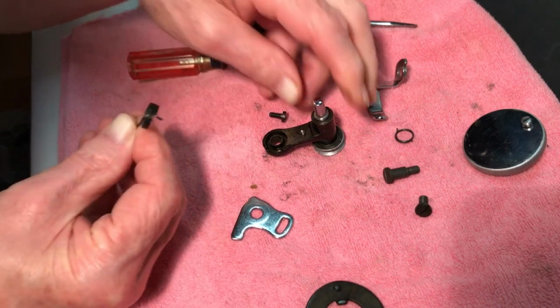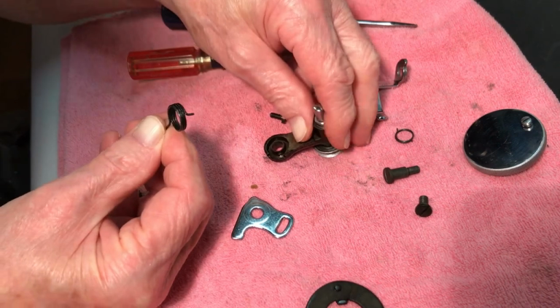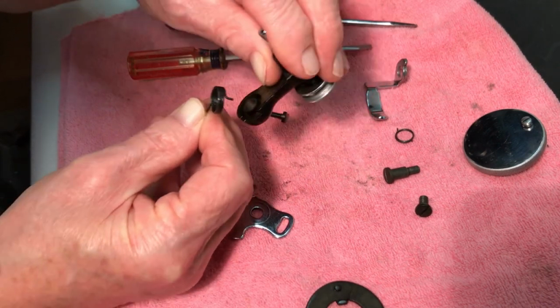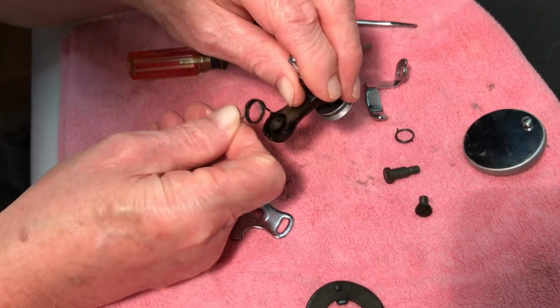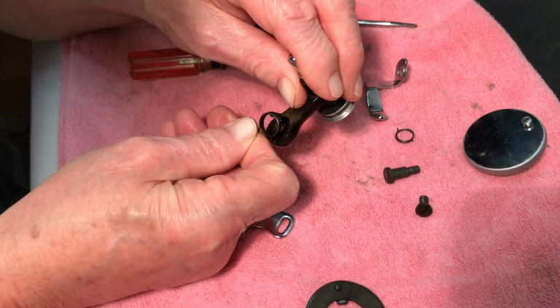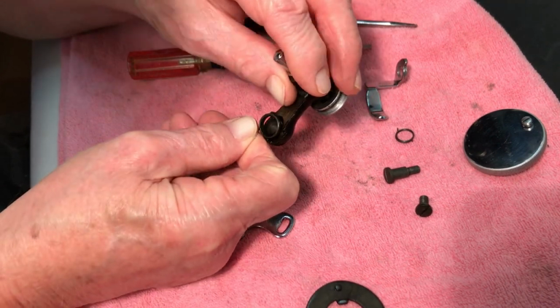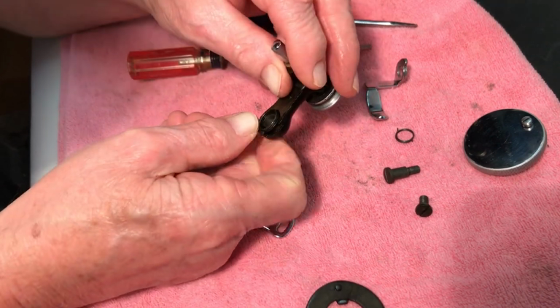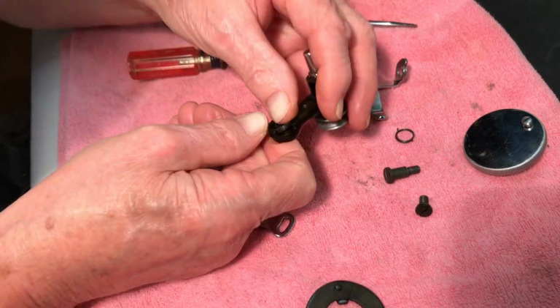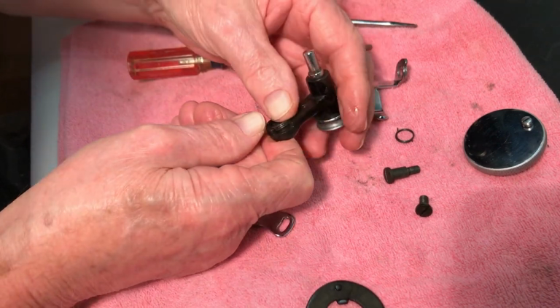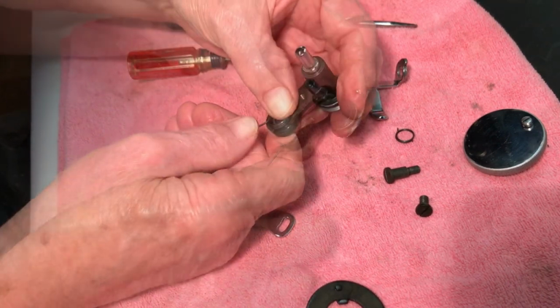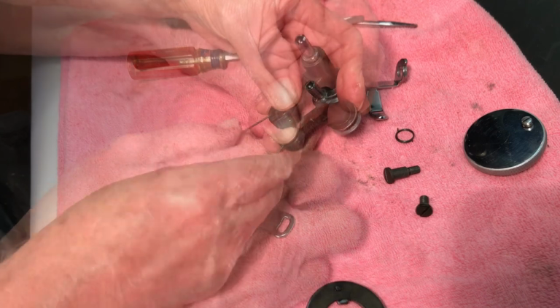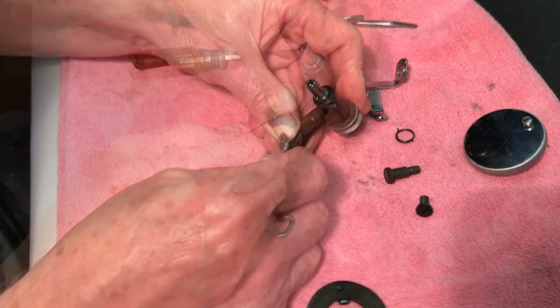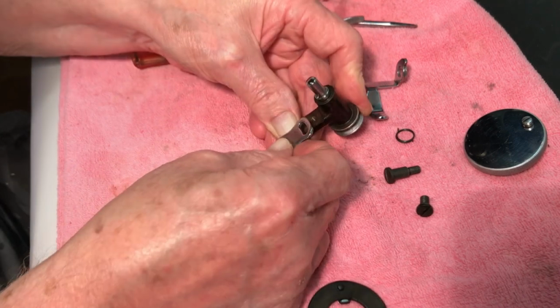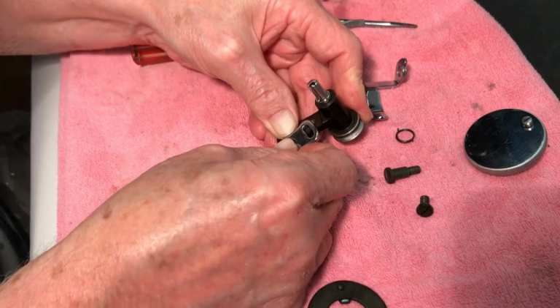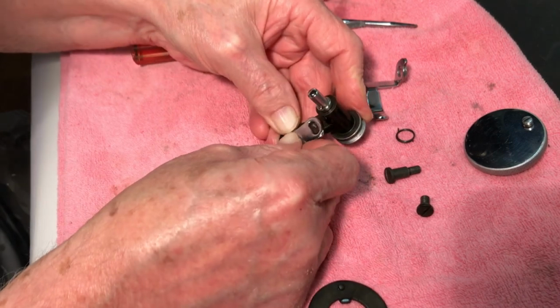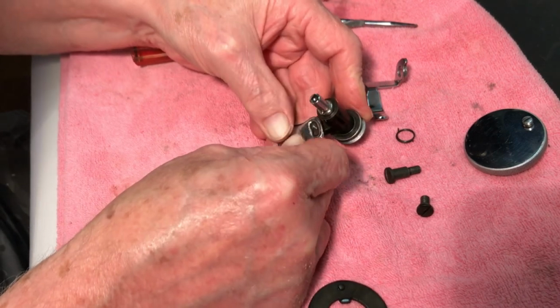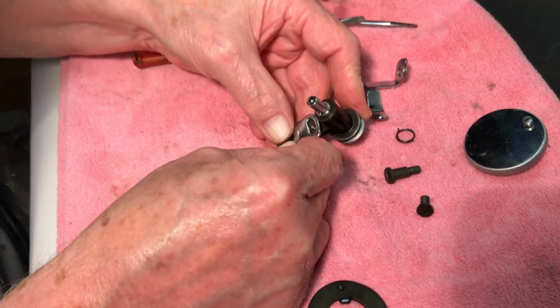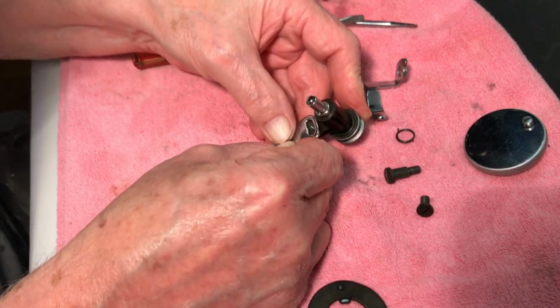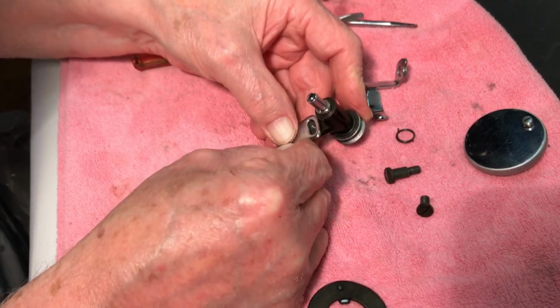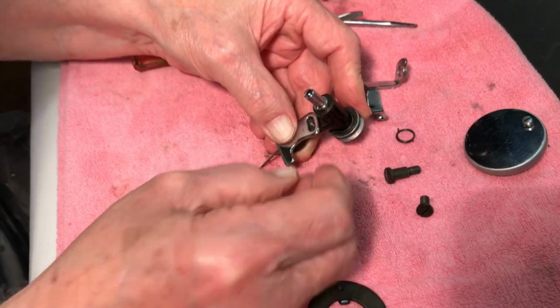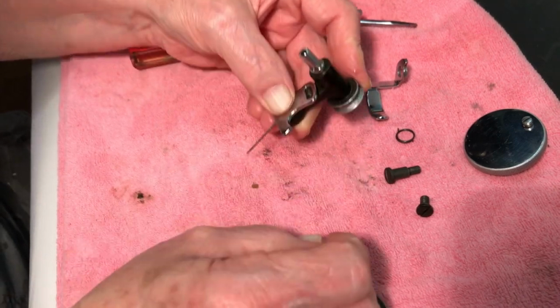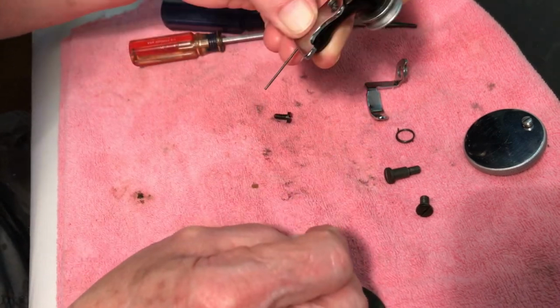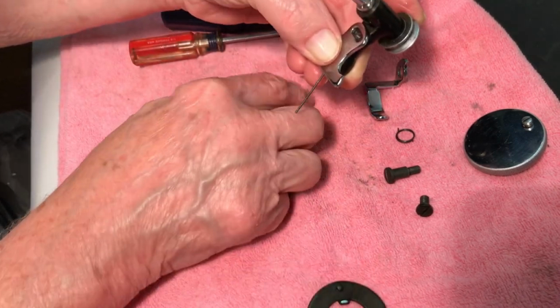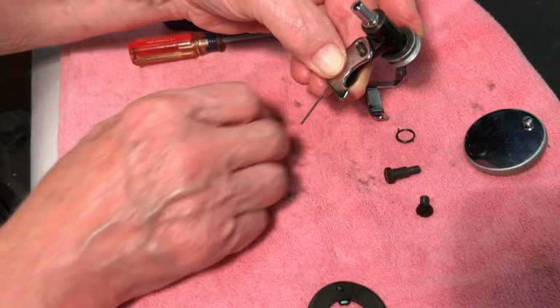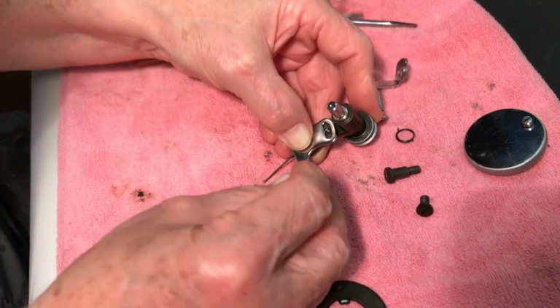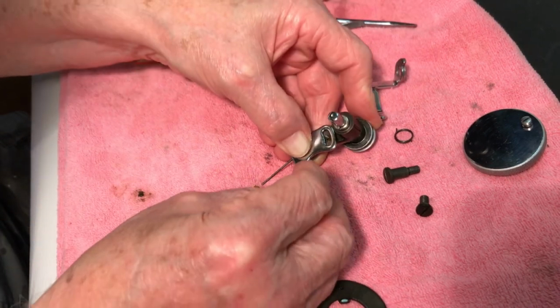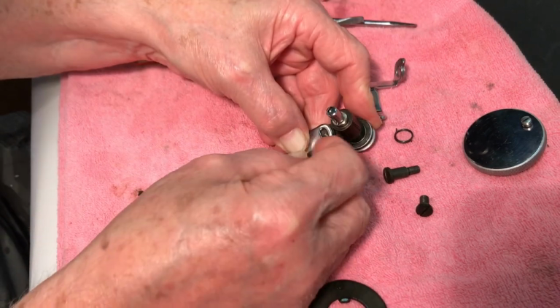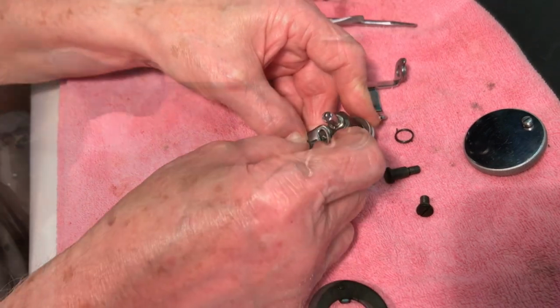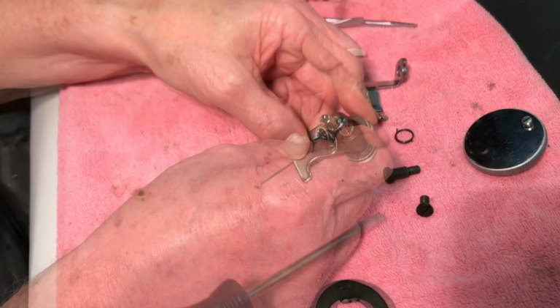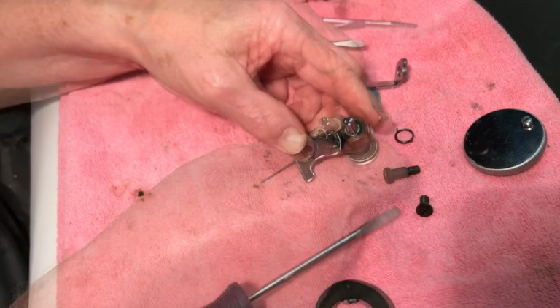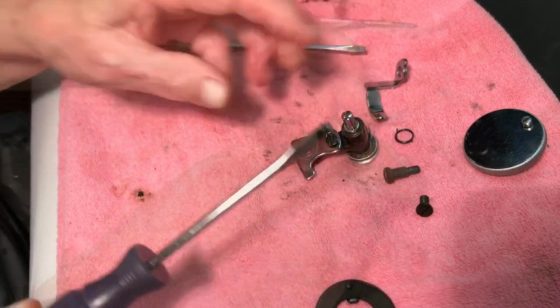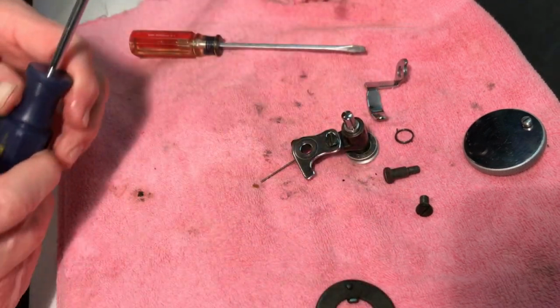Place the frame spring back into the frame, and place the tripping latch over the spring. Notice the latch — it looks like a boot. Place the toe of the boot to the right and put in the screw. The frame spring will stick out in the slot at the opening.